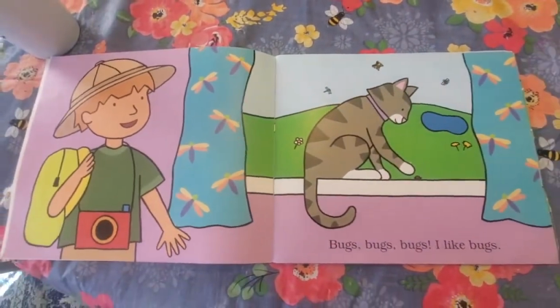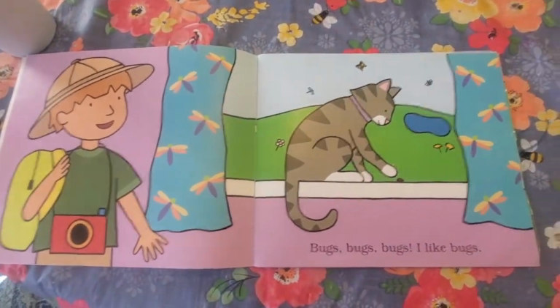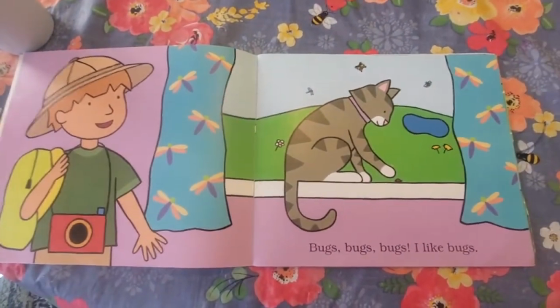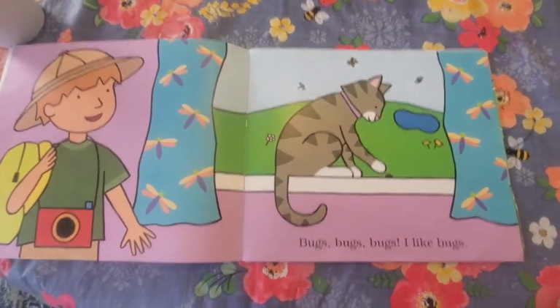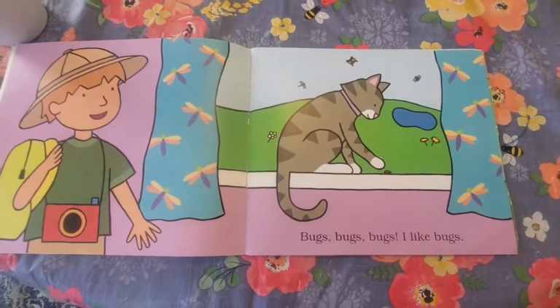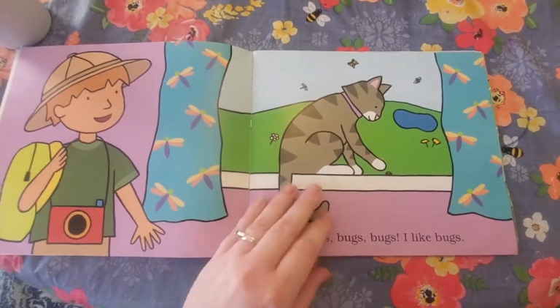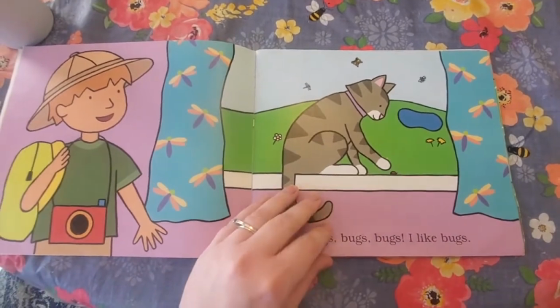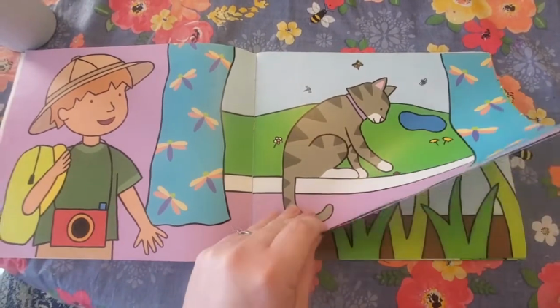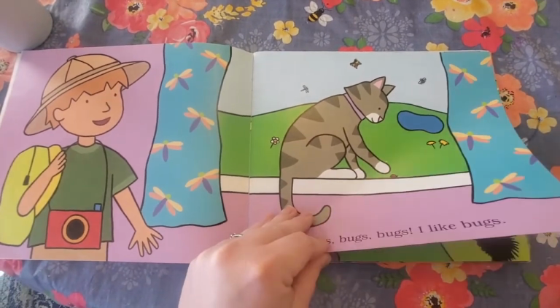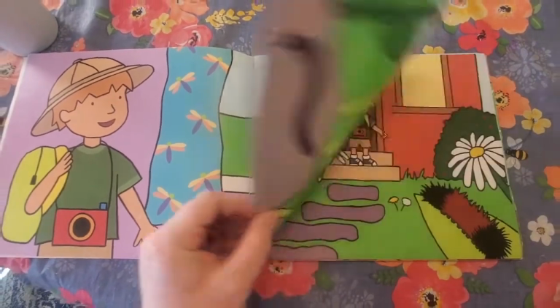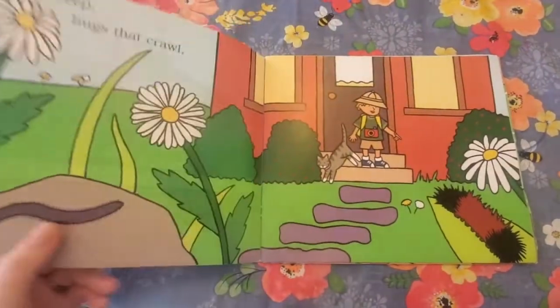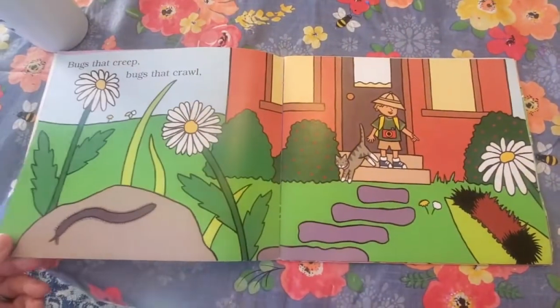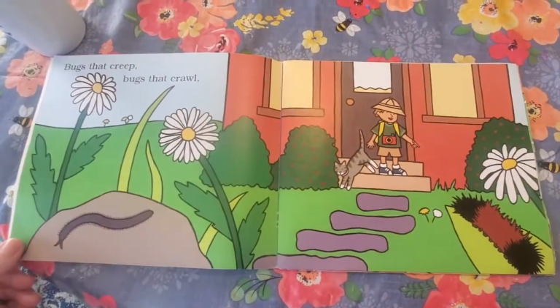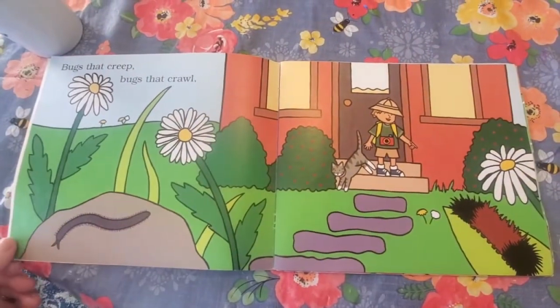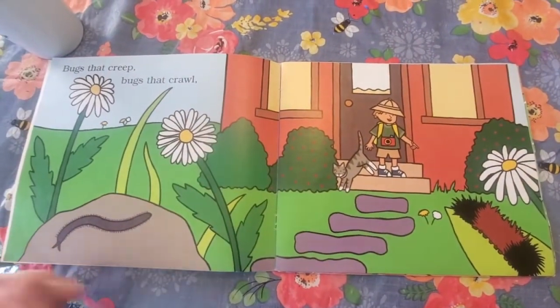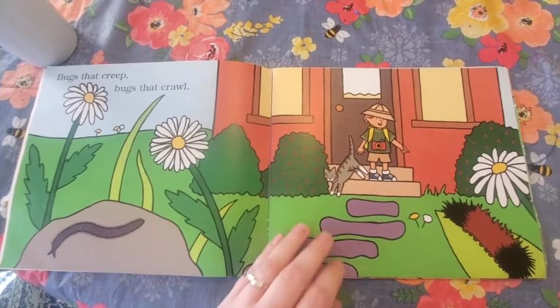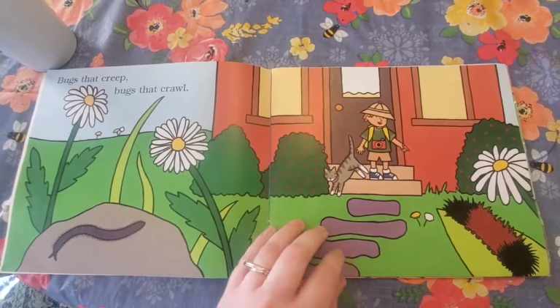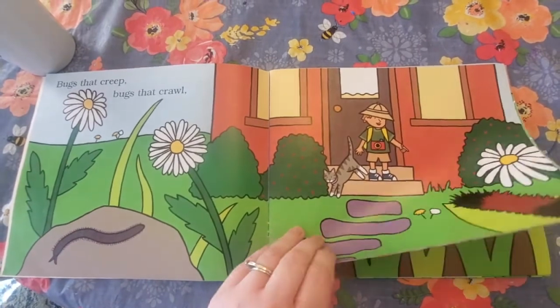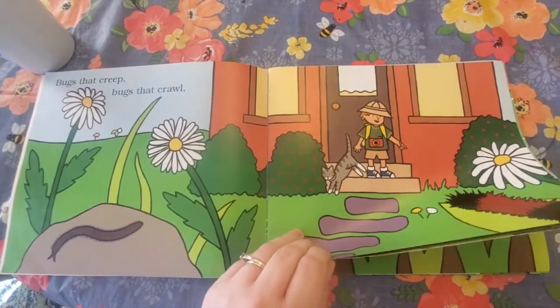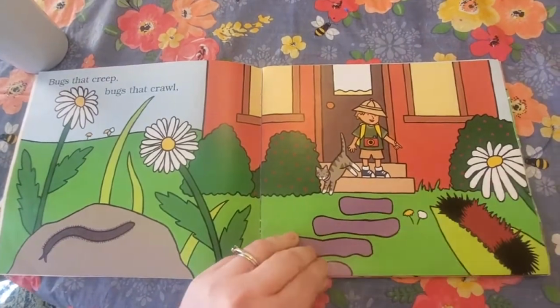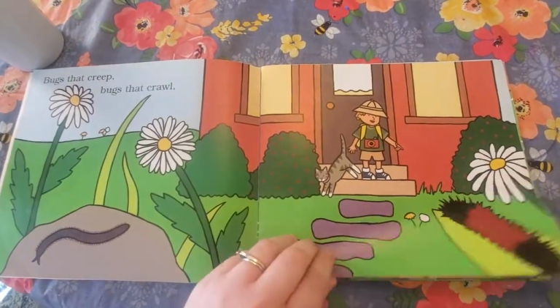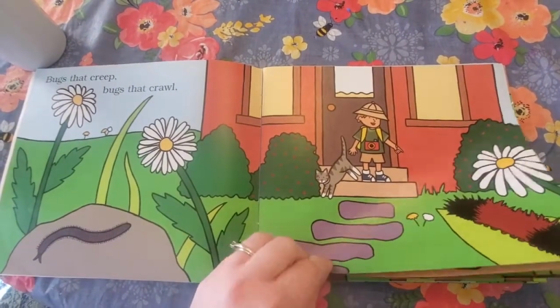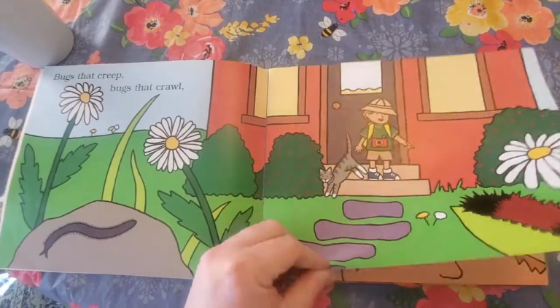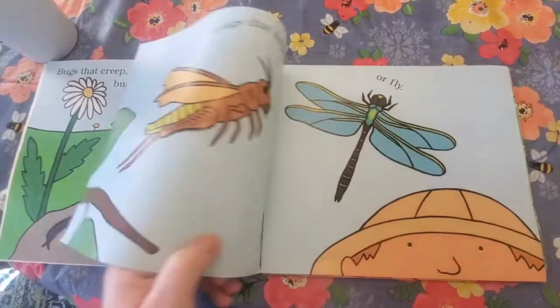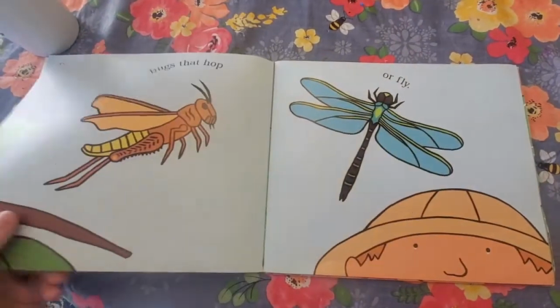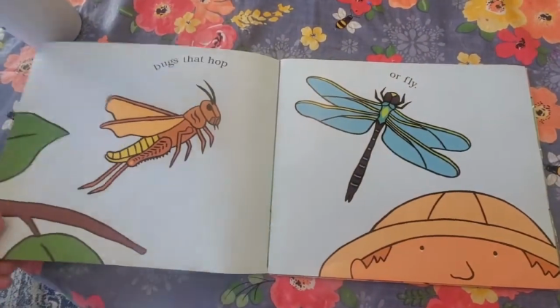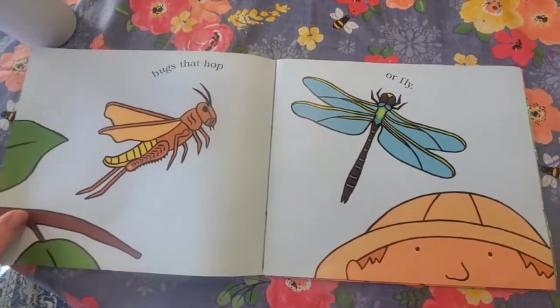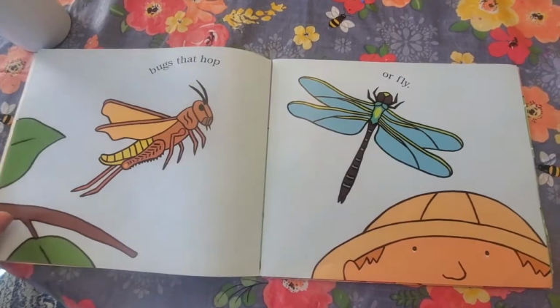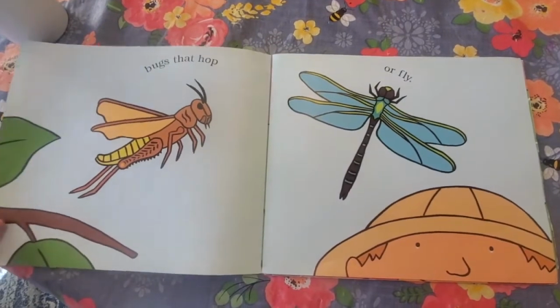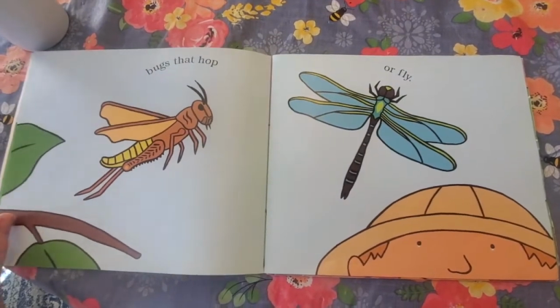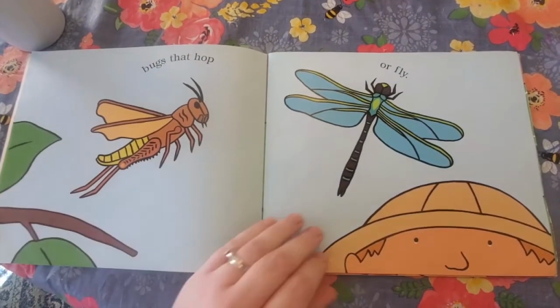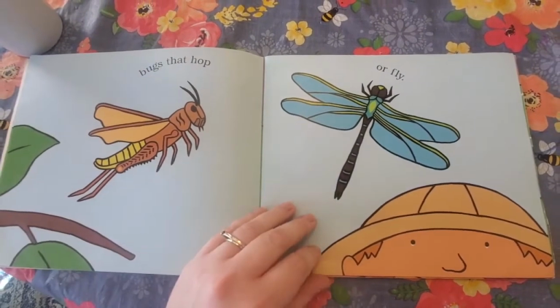Bugs, bugs, bugs. I like bugs. Bugs that creep. Bugs that crawl. Bugs that hop or fly.